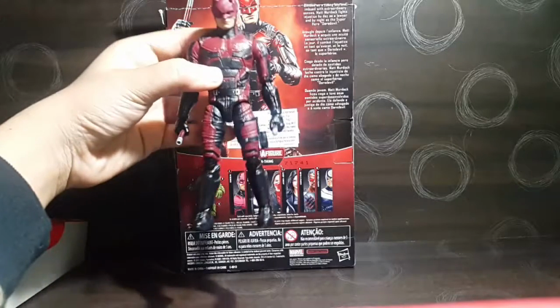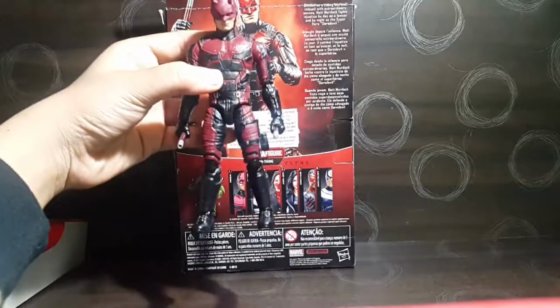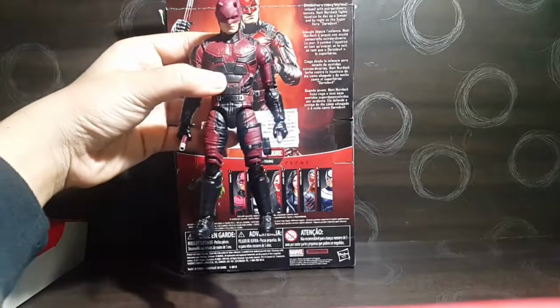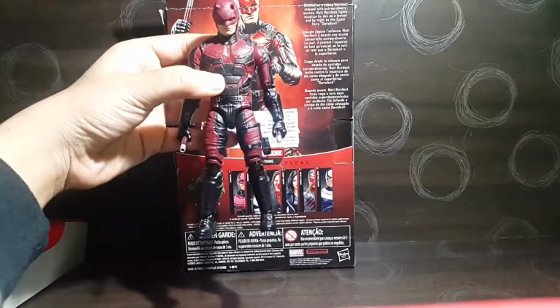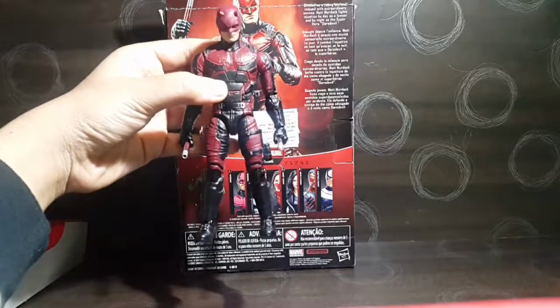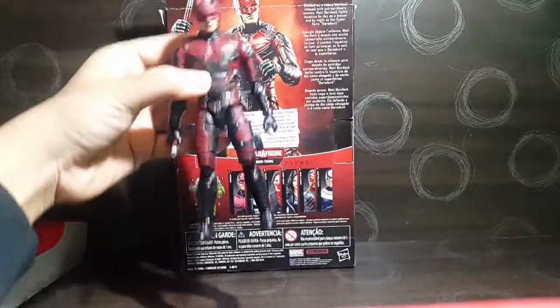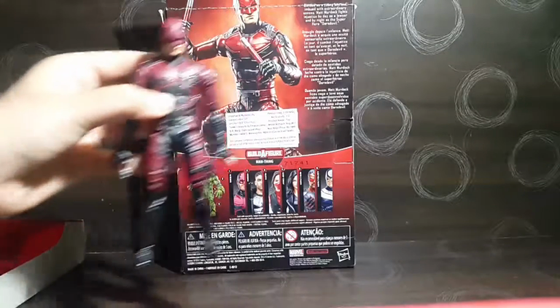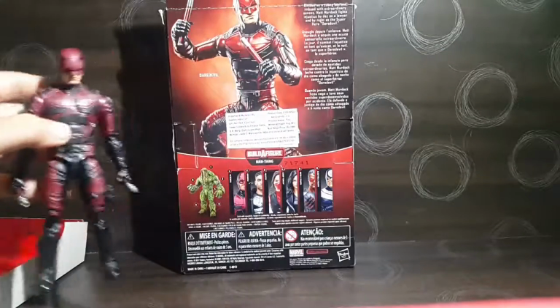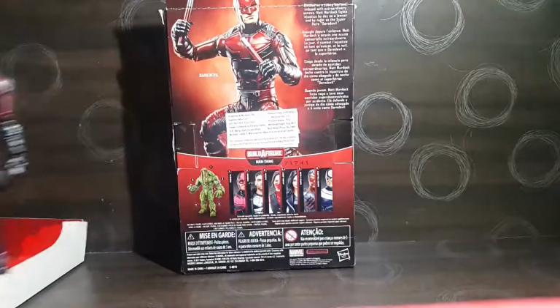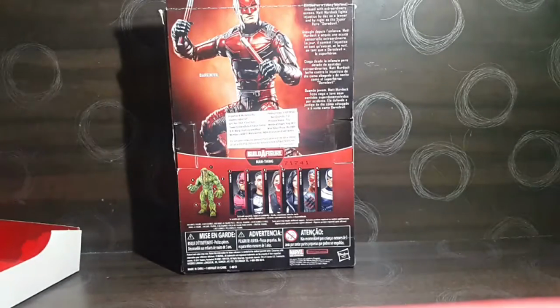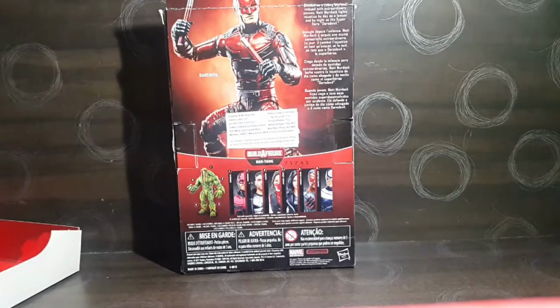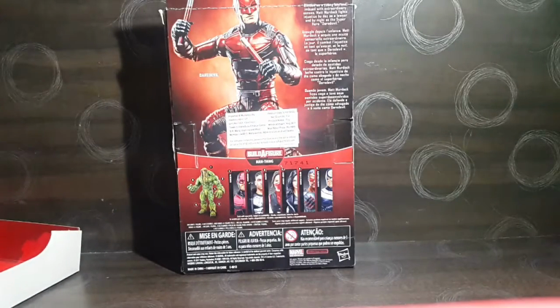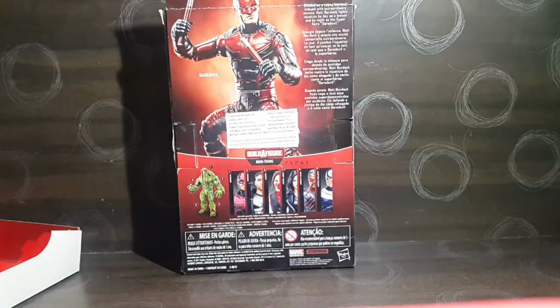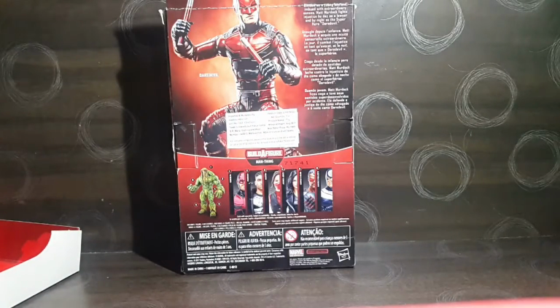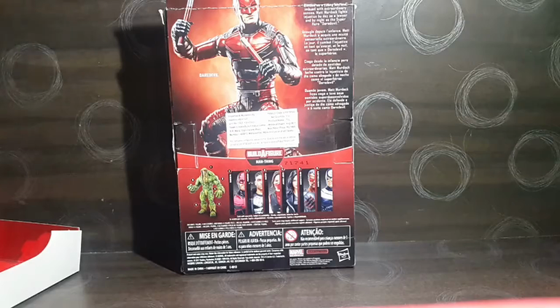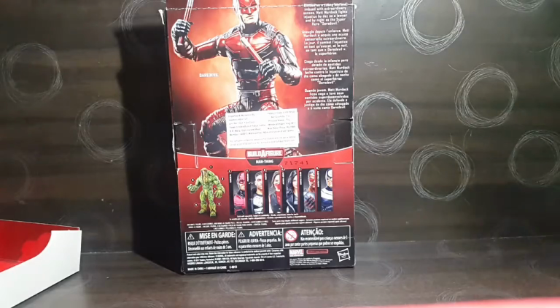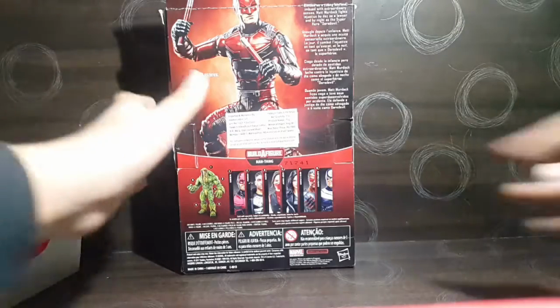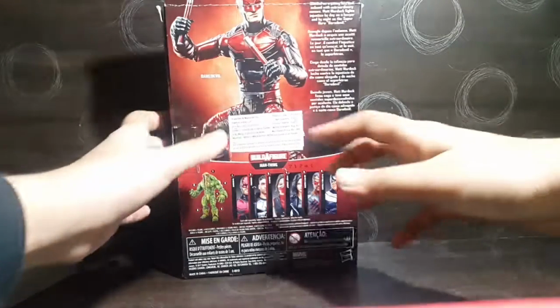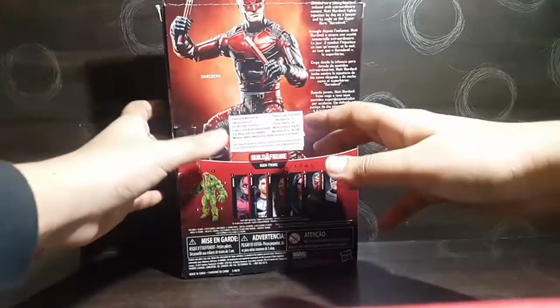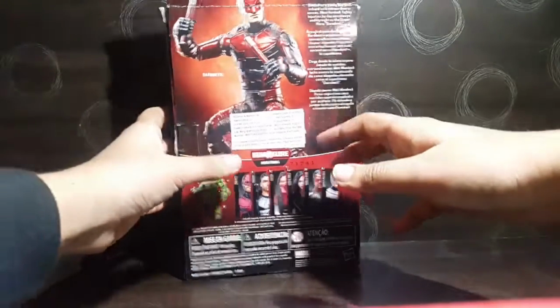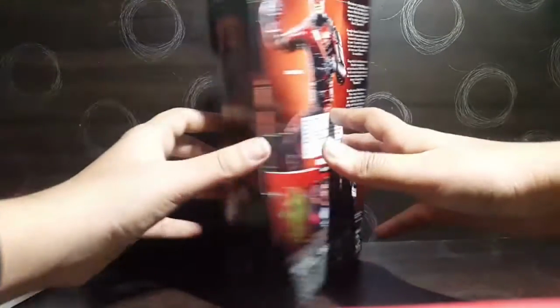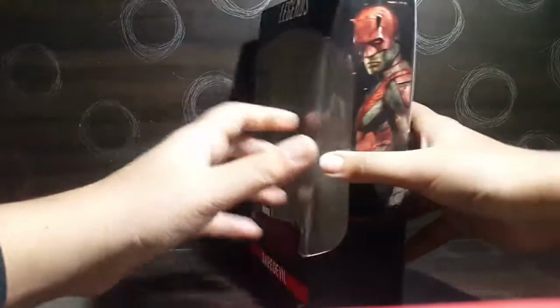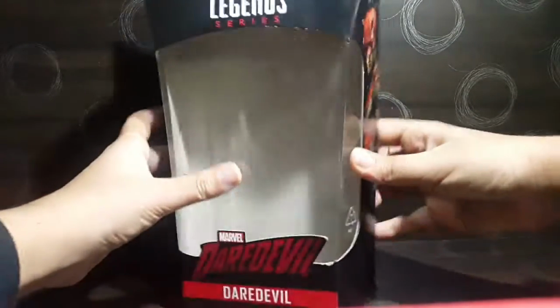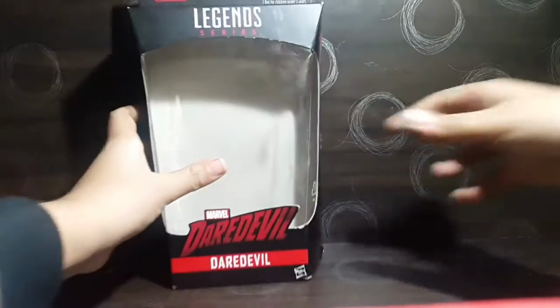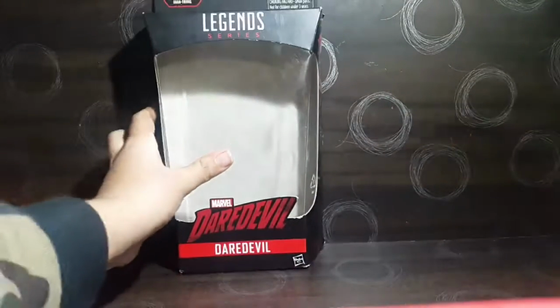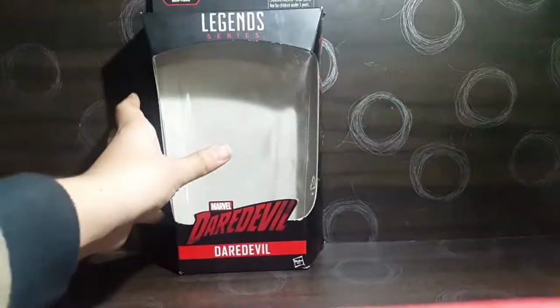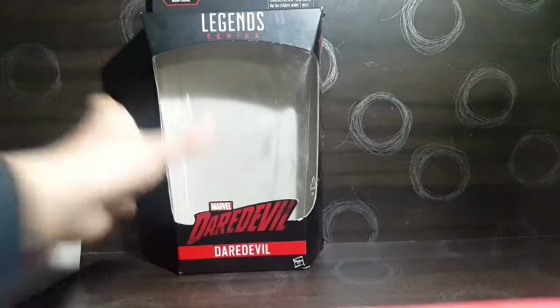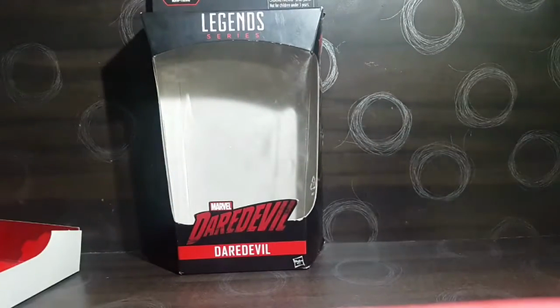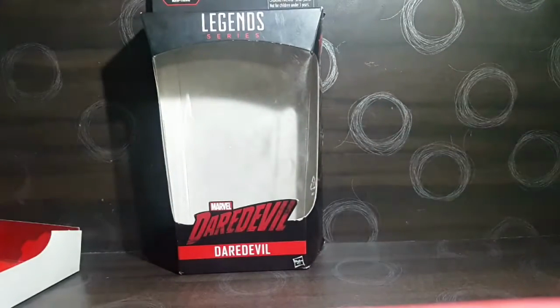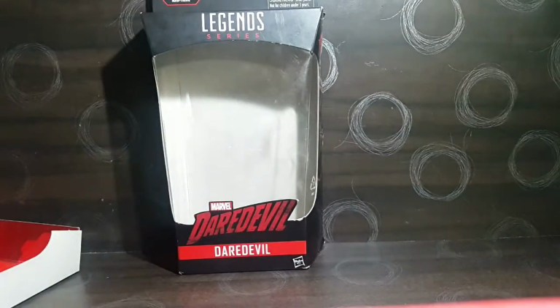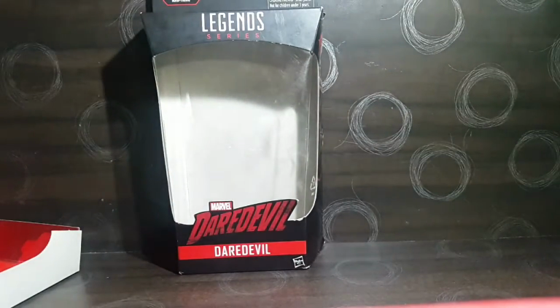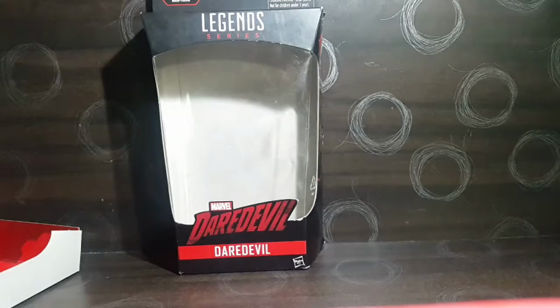This color also looks good overall — a really nice piece. That's it for the box, so now let's get on with the rest of the review.